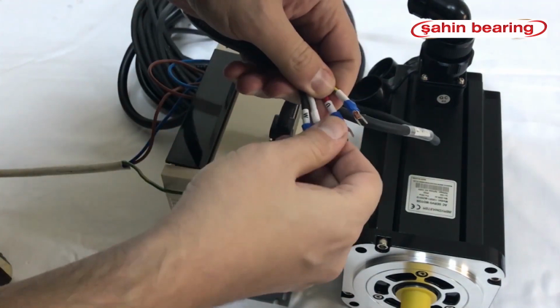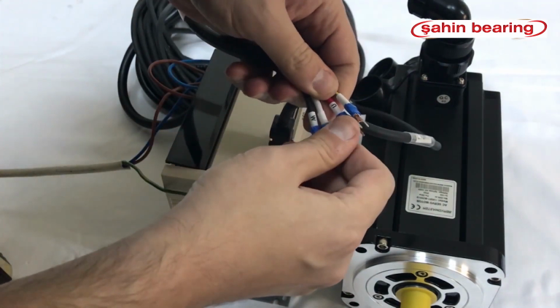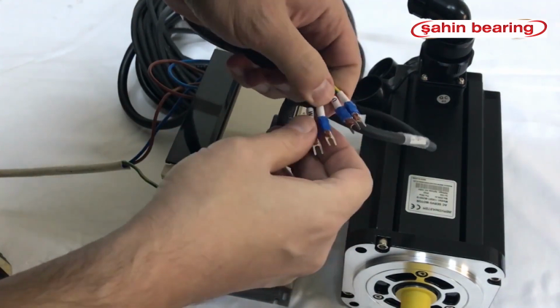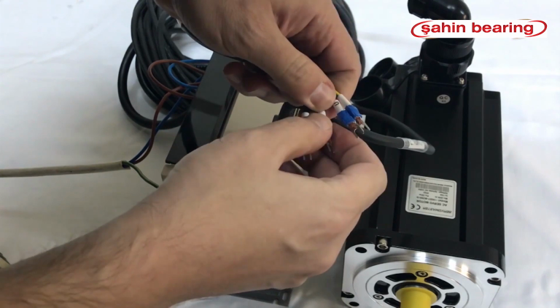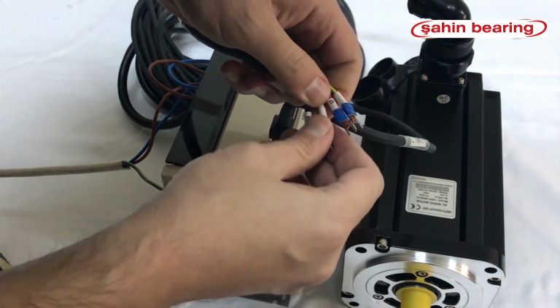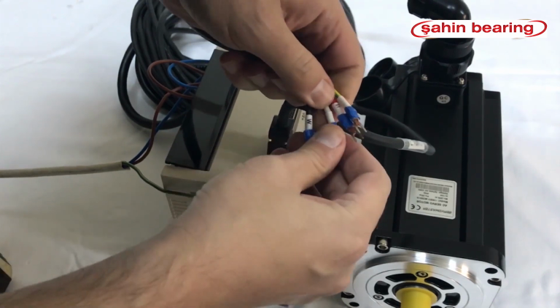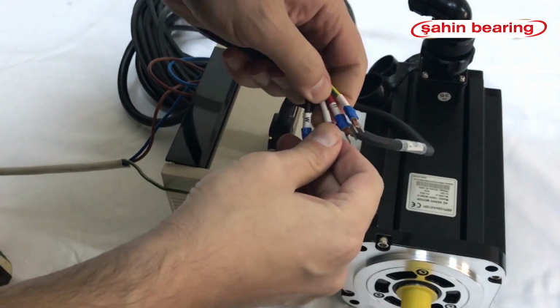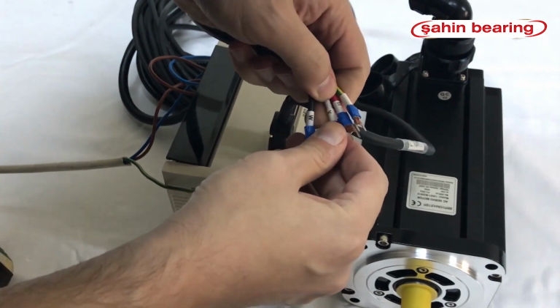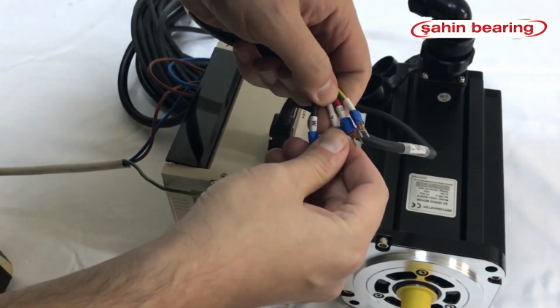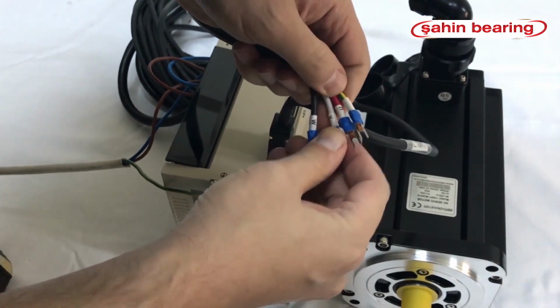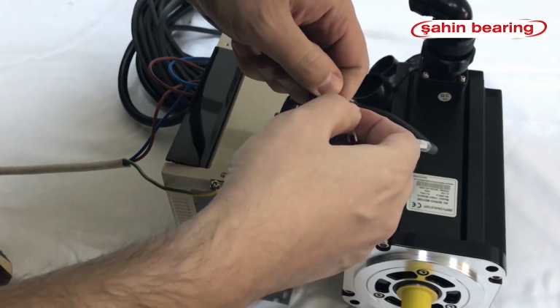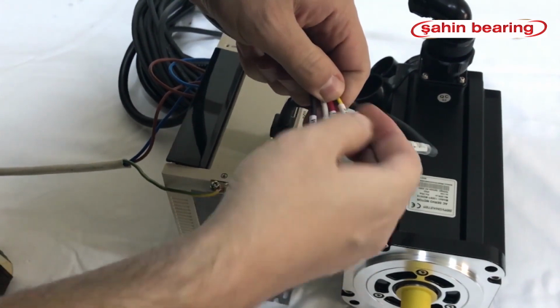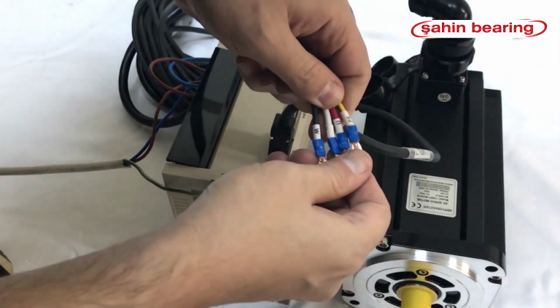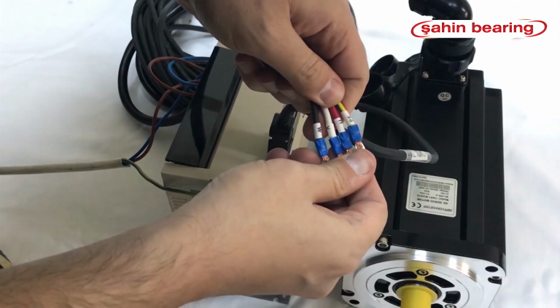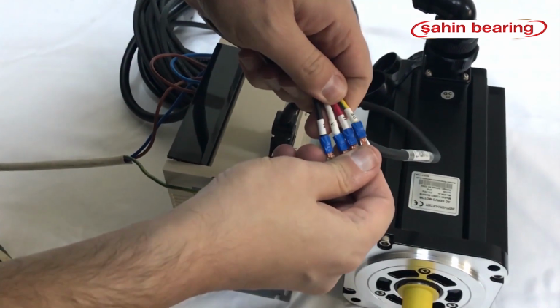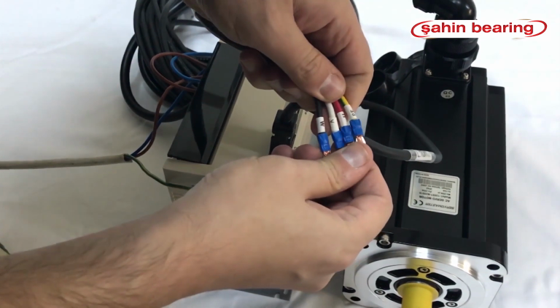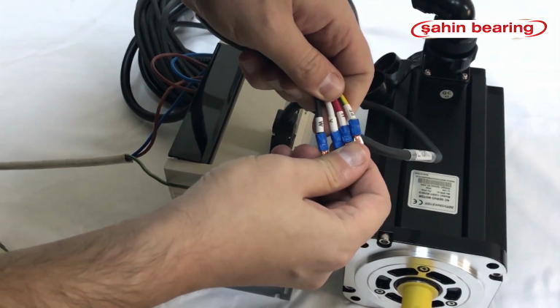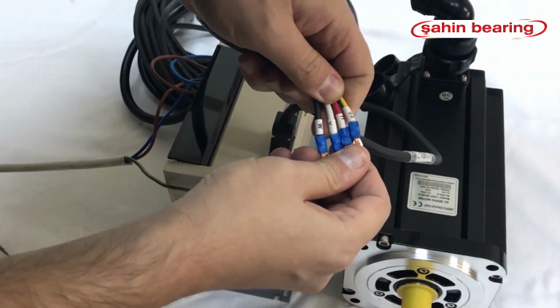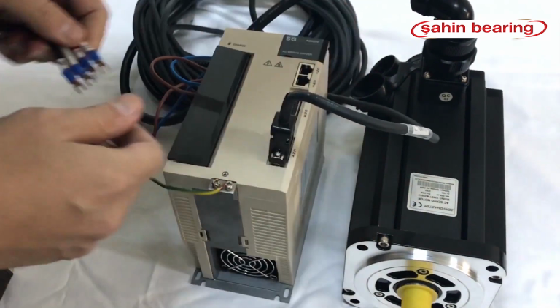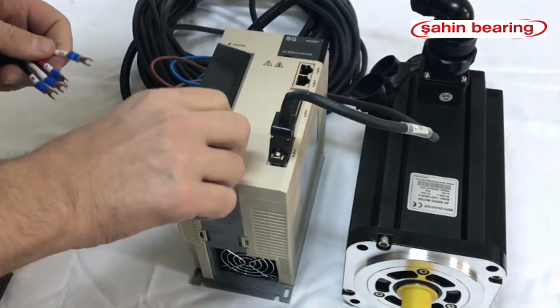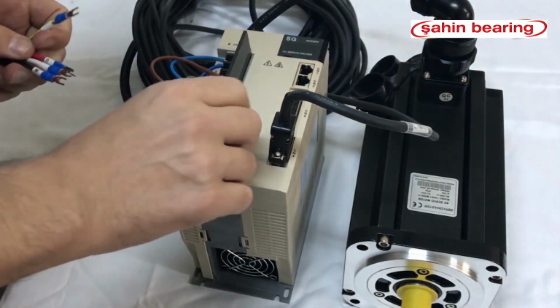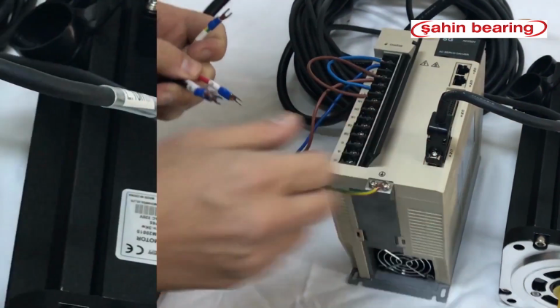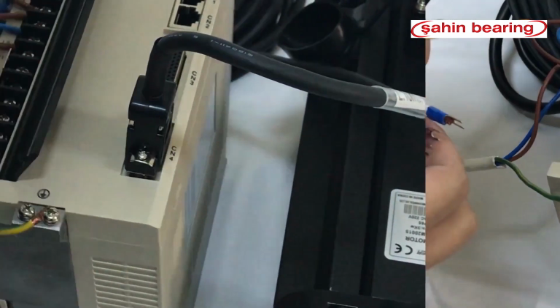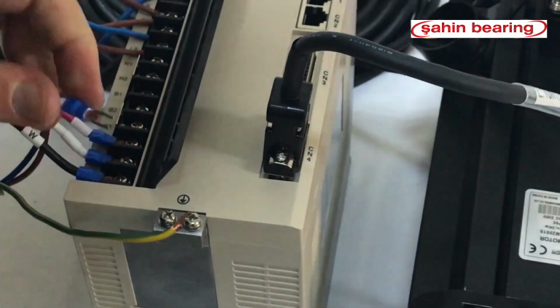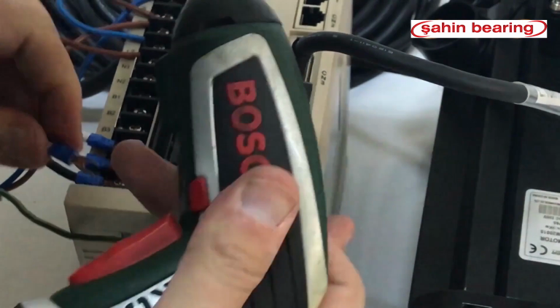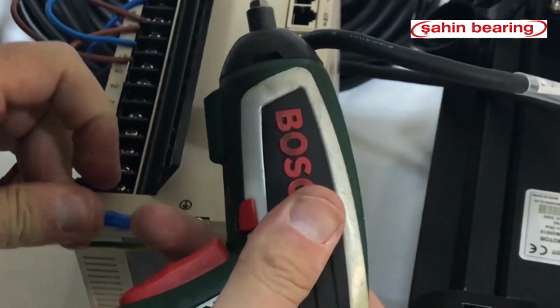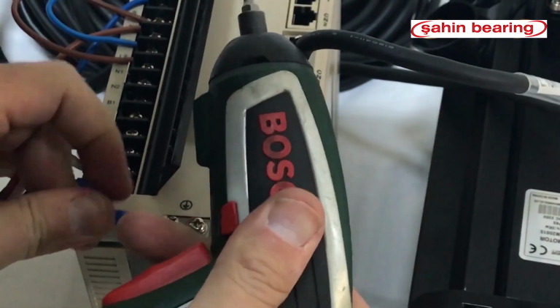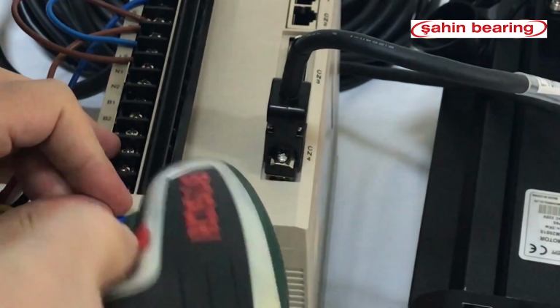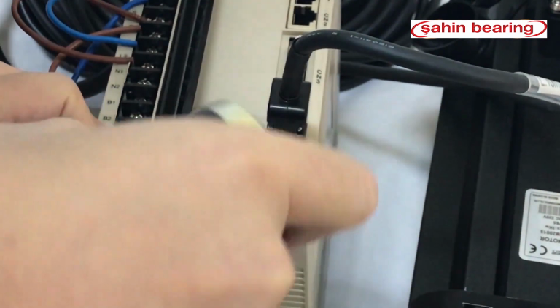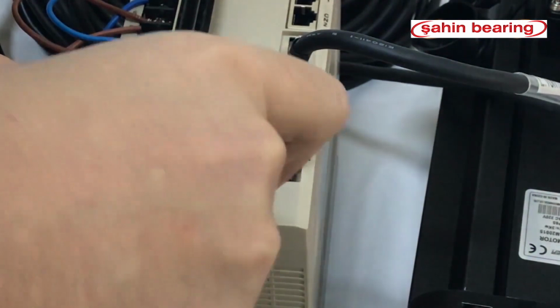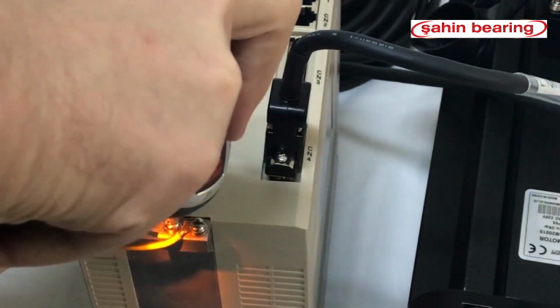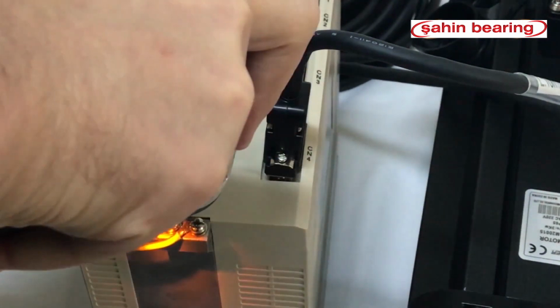install the terminals U, V, W in place. We connect the neutral cable of the motor cable to the screw housing.